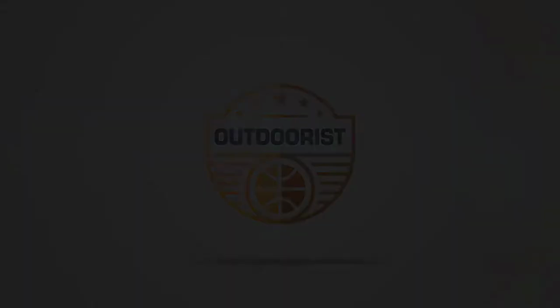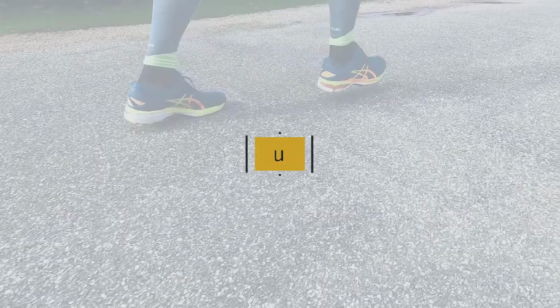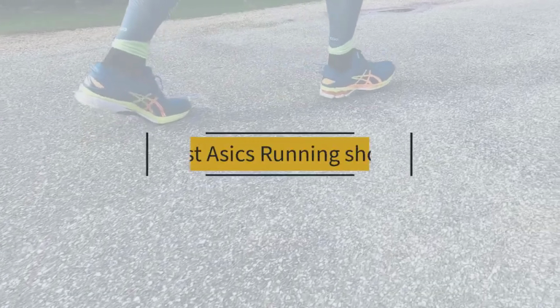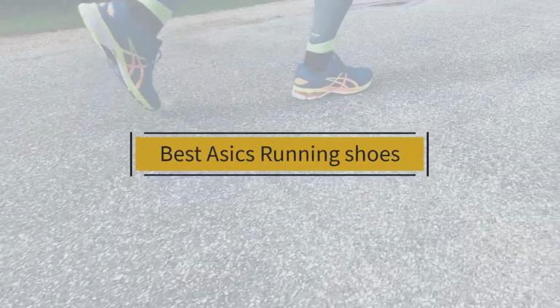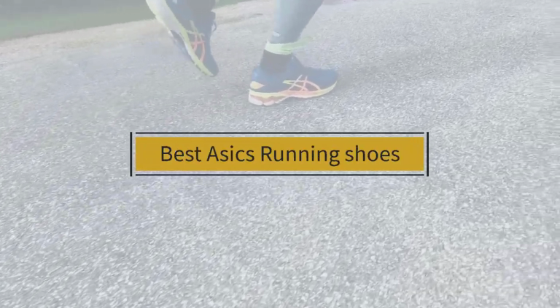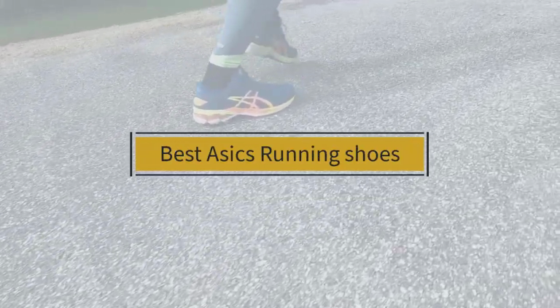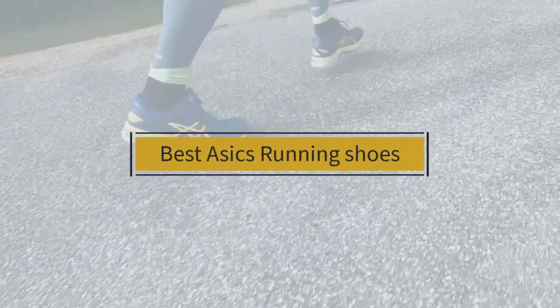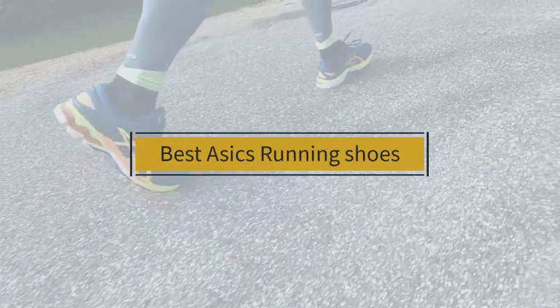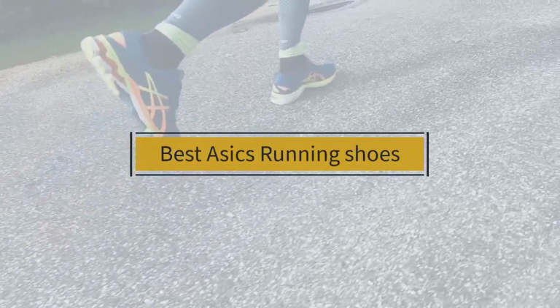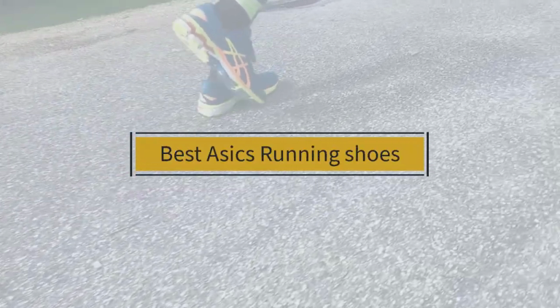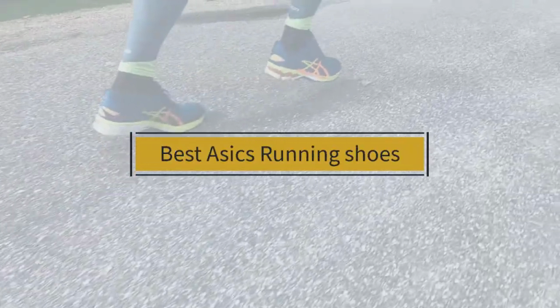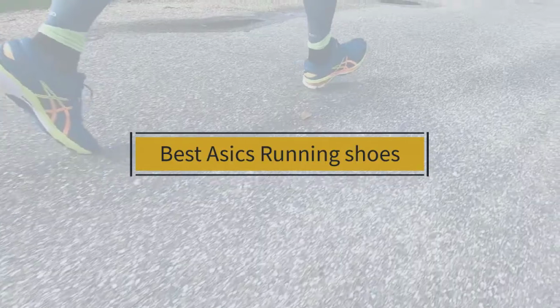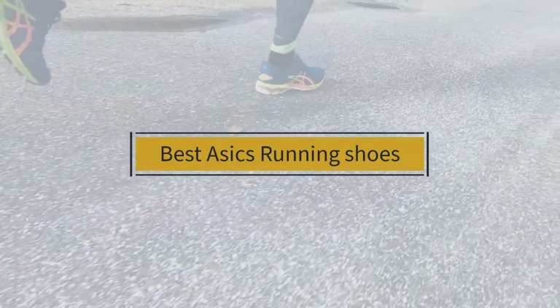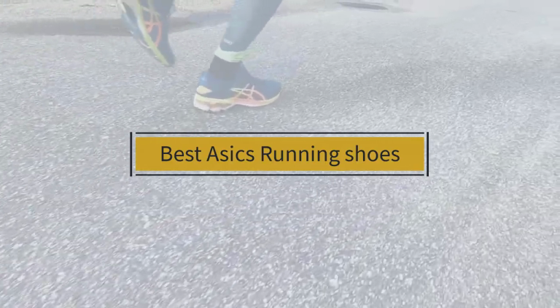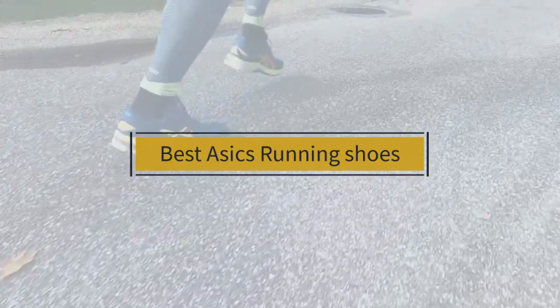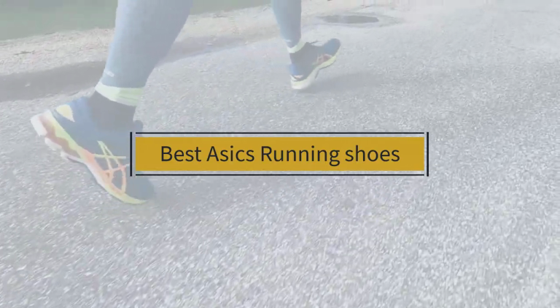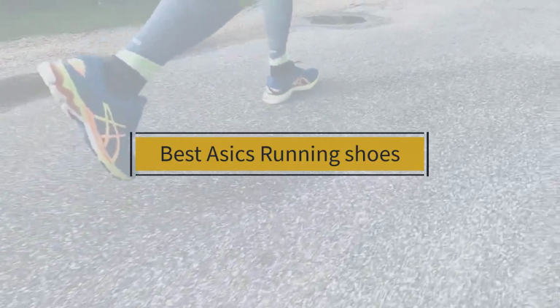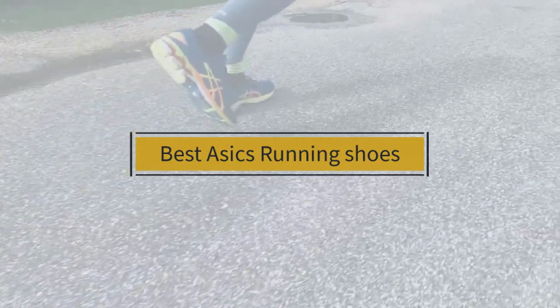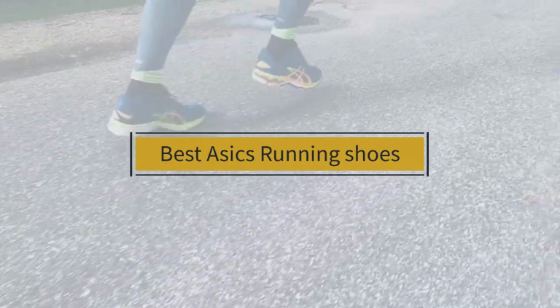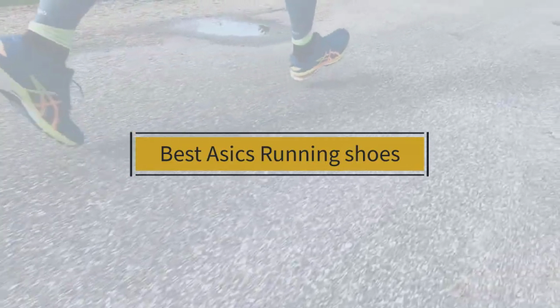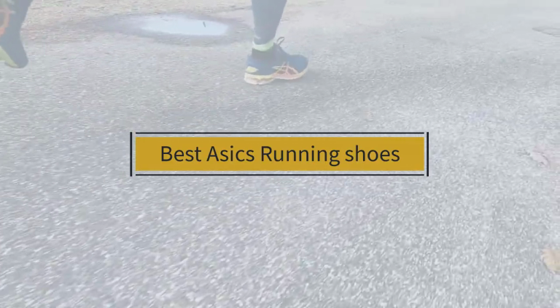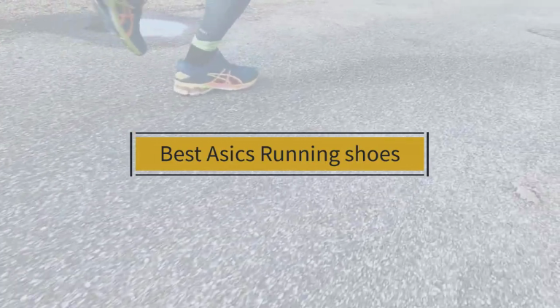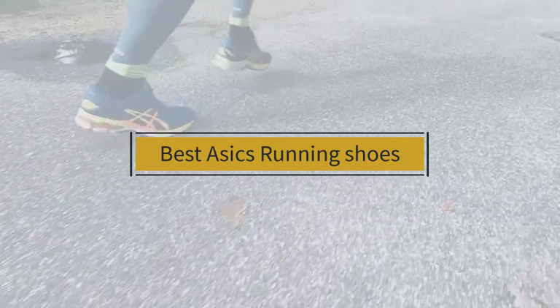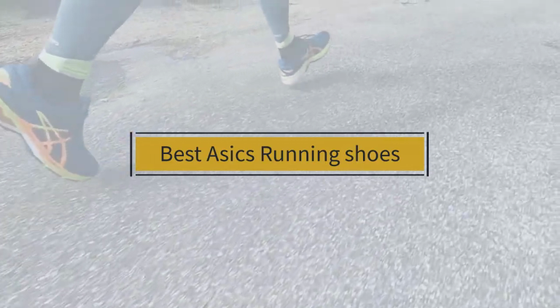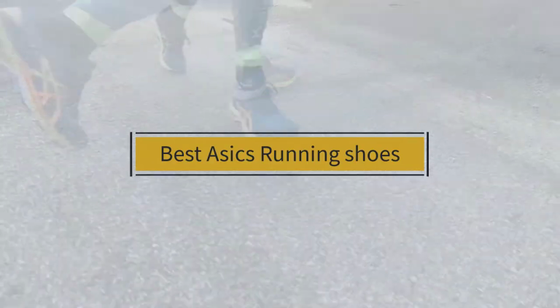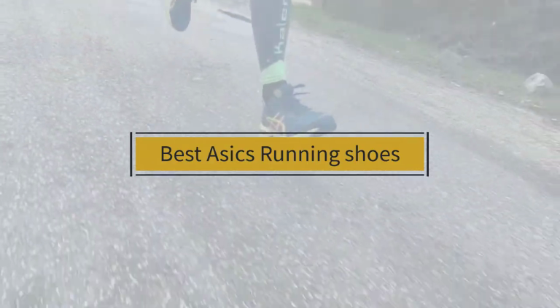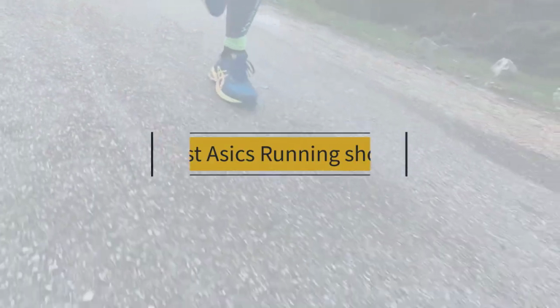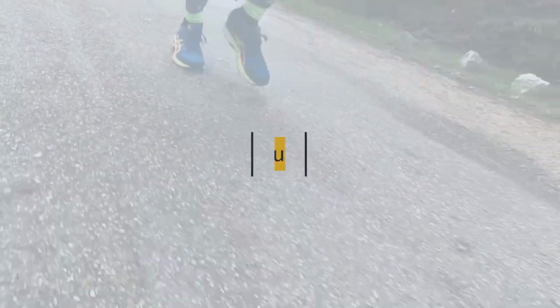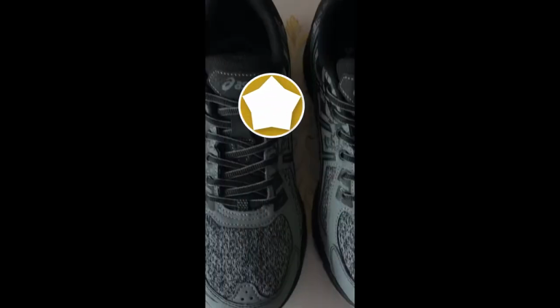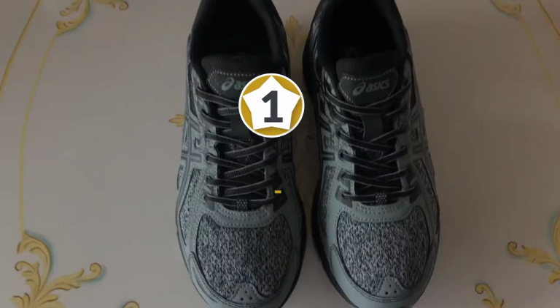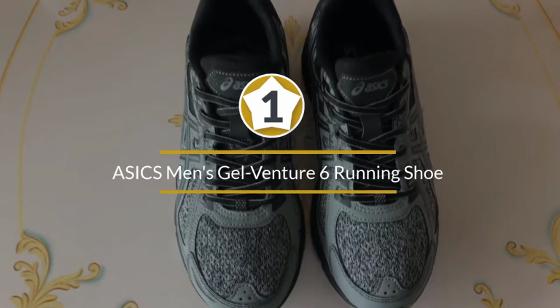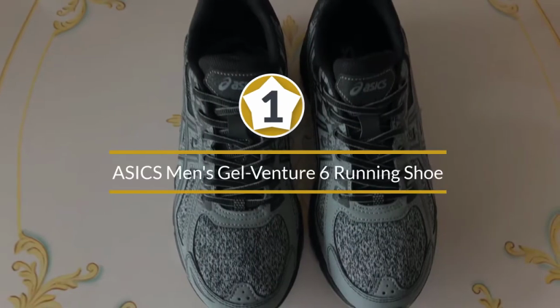If you are looking for the best ASICS running shoes, here is a collection you have got to see. Let's get started. At any time you can click the circle for more info and real-time deals.